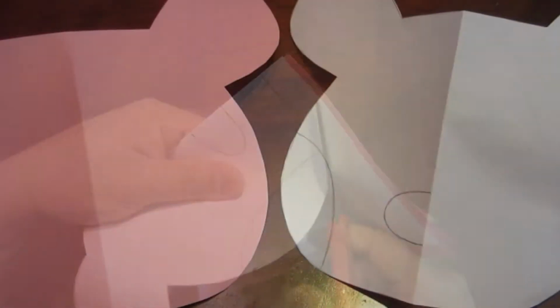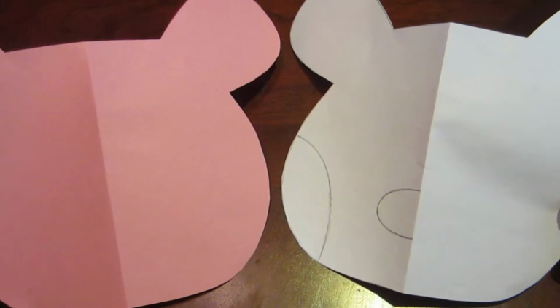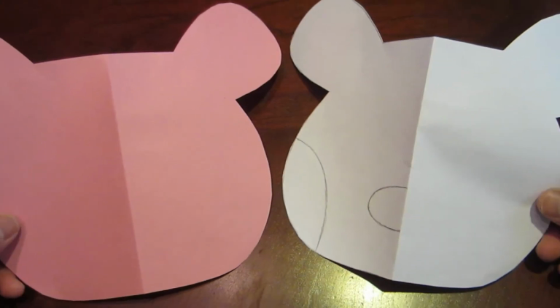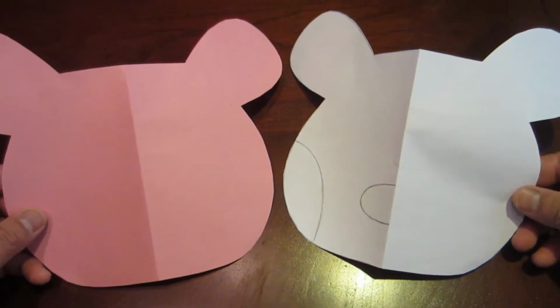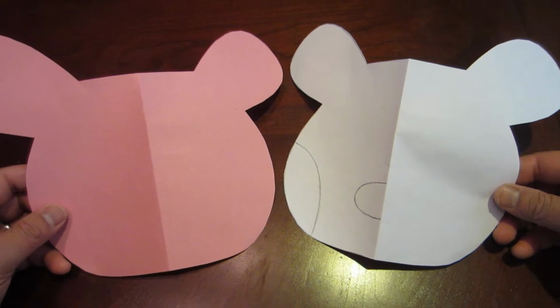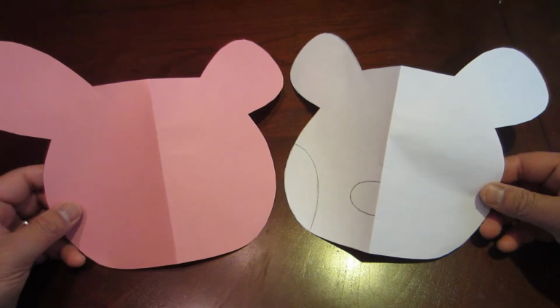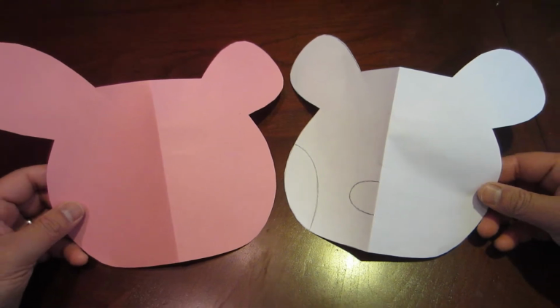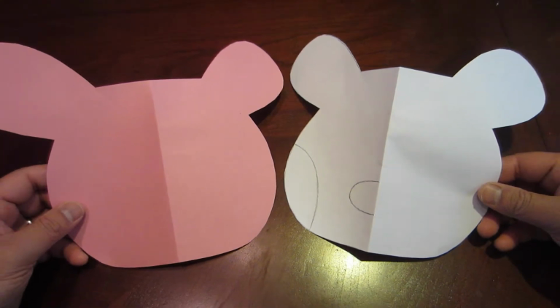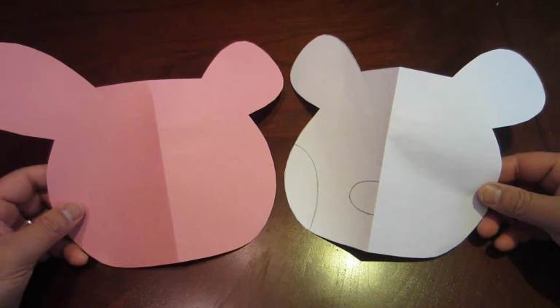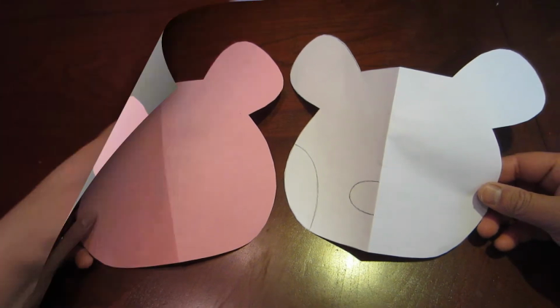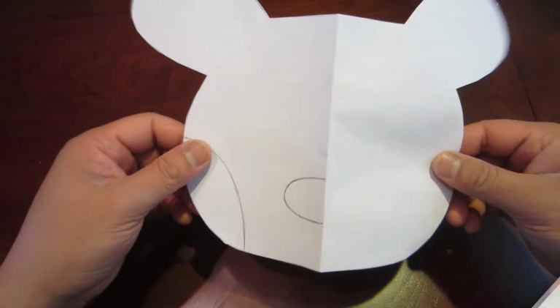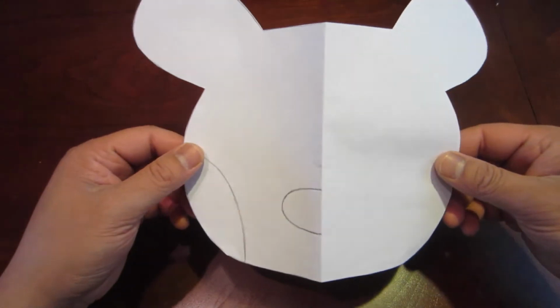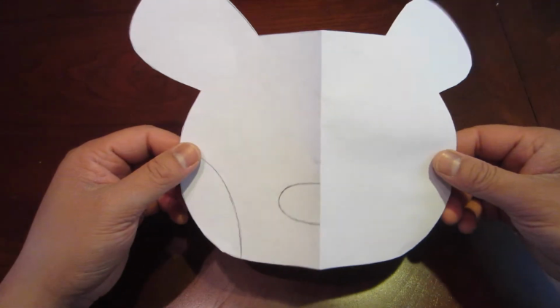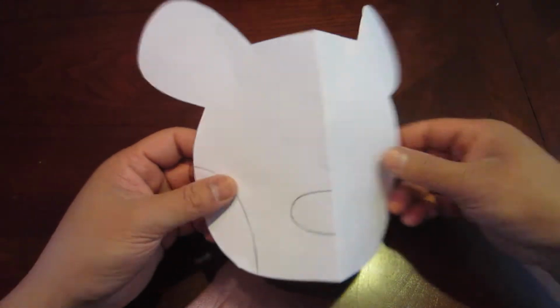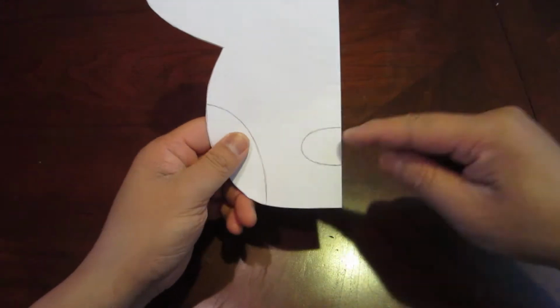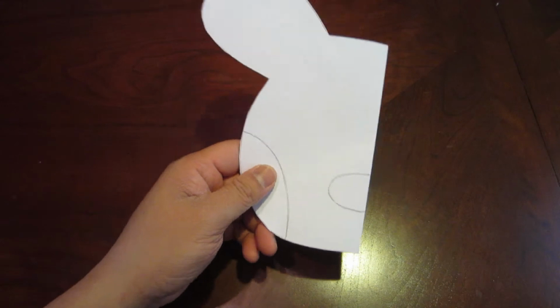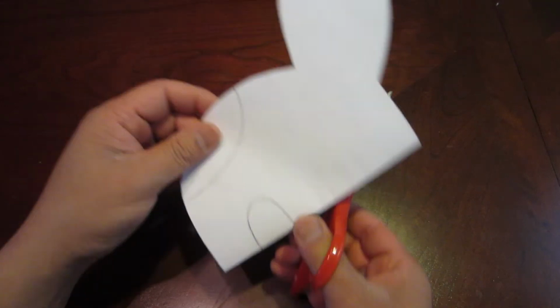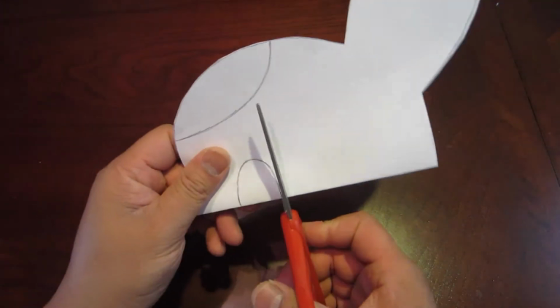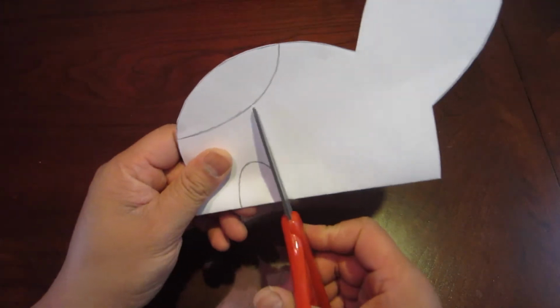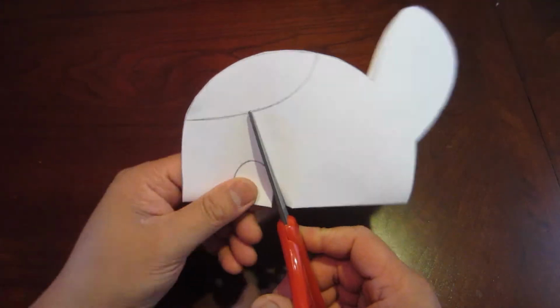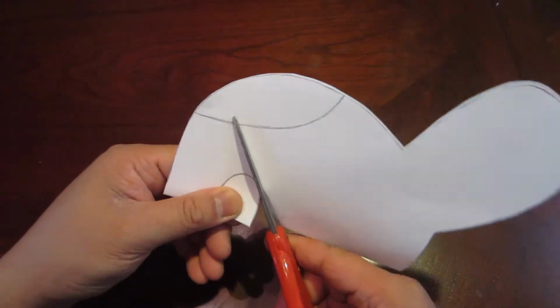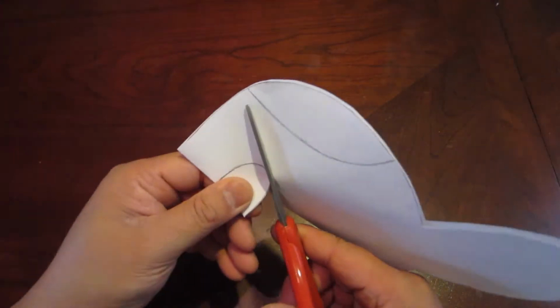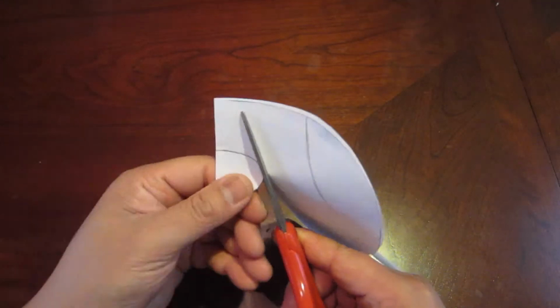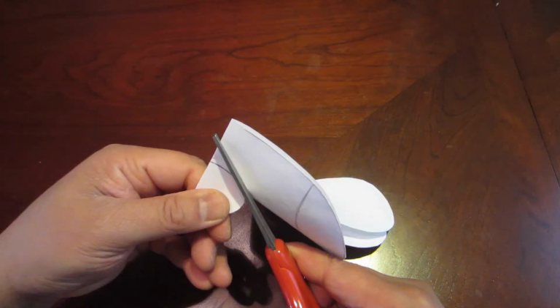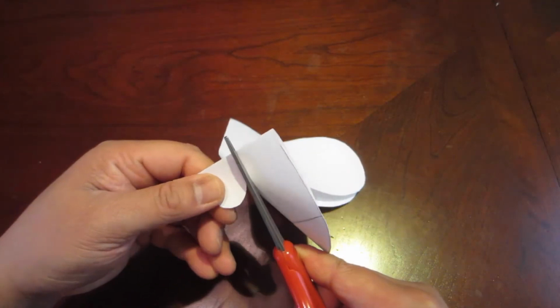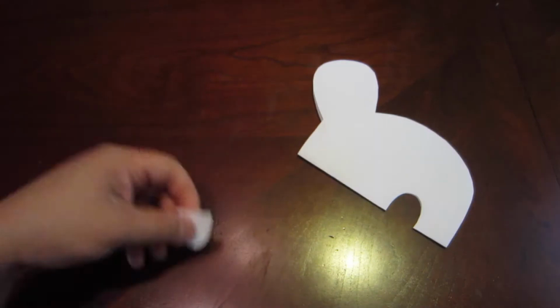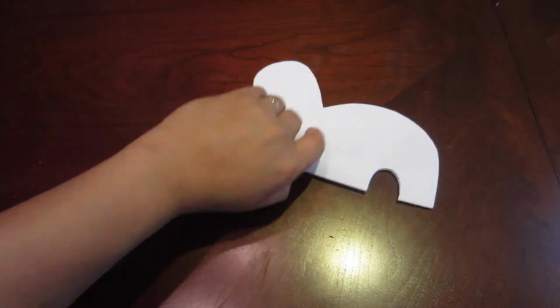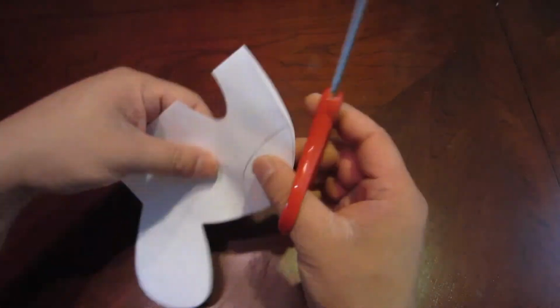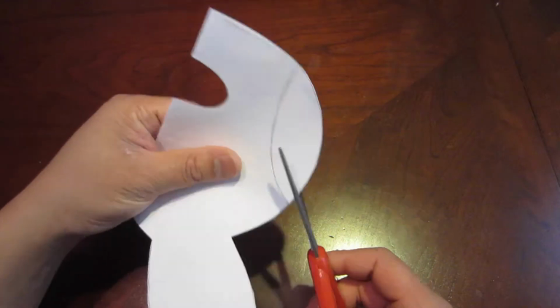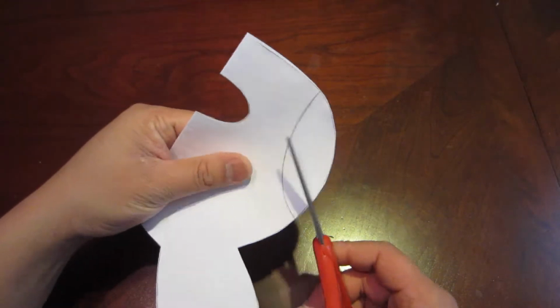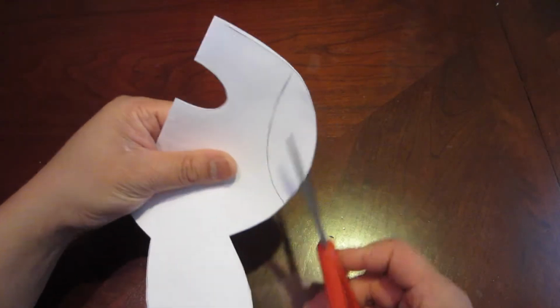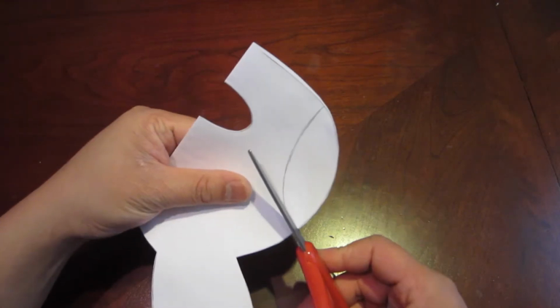Once done, you should have a white and pink puppy face. Next, grab your white puppy face with the outlines and cut these sections out: the nose, then the side cheek spots.